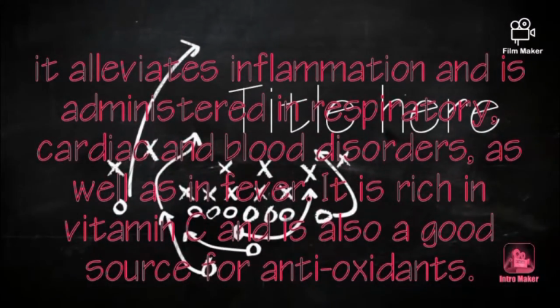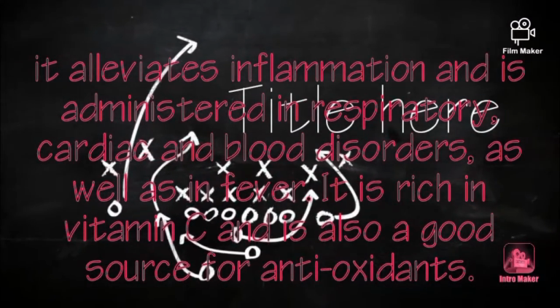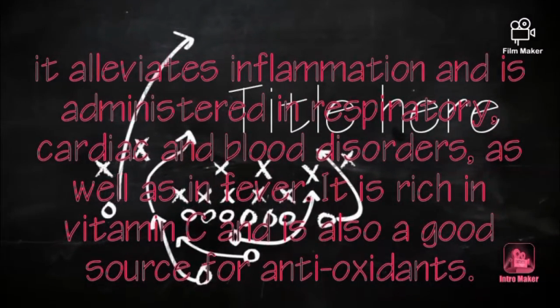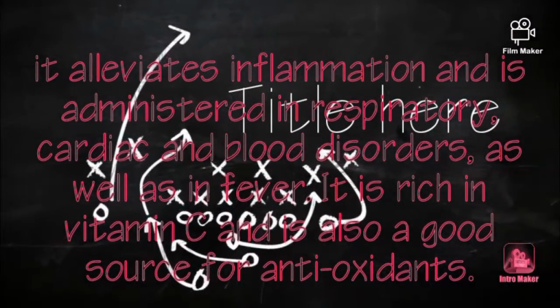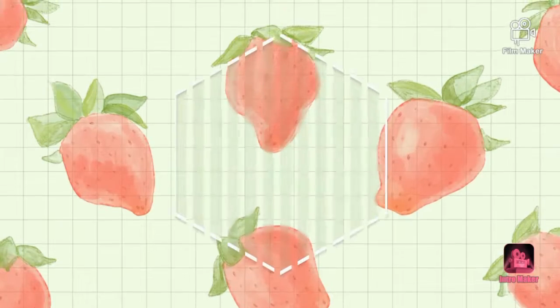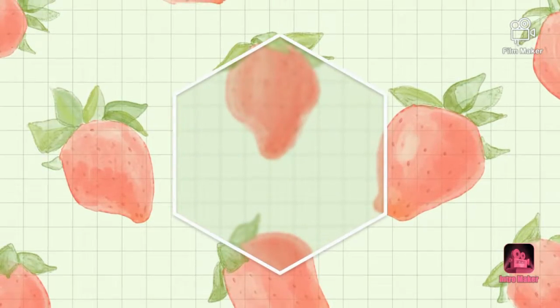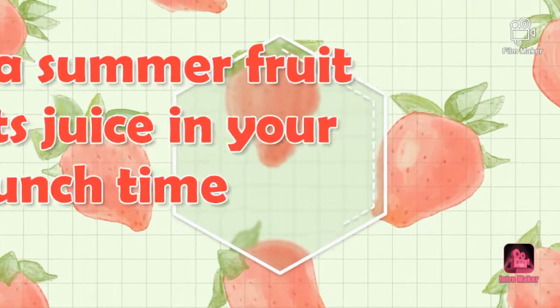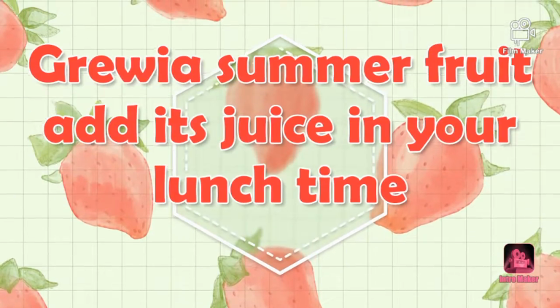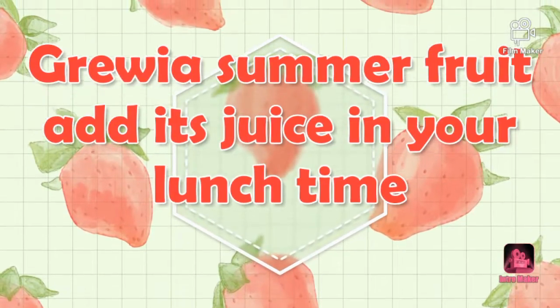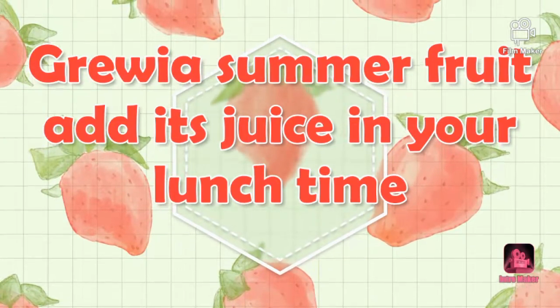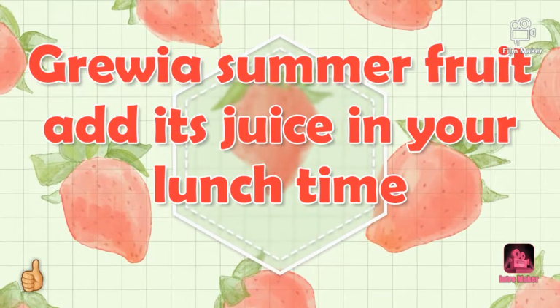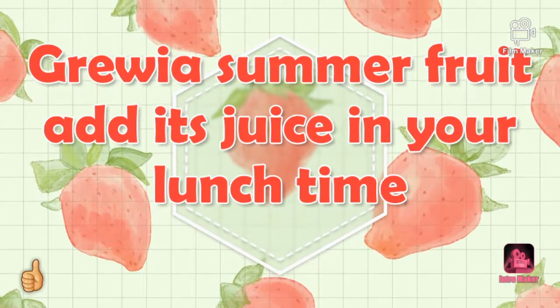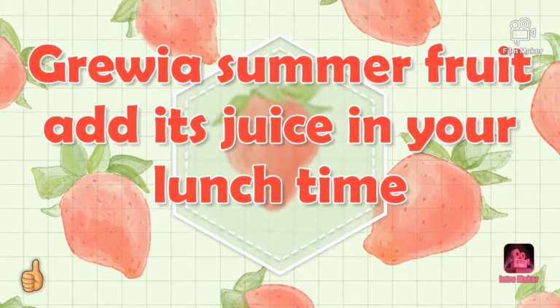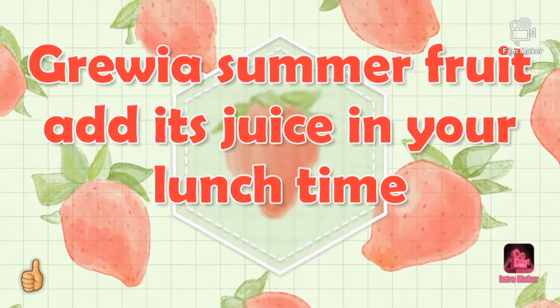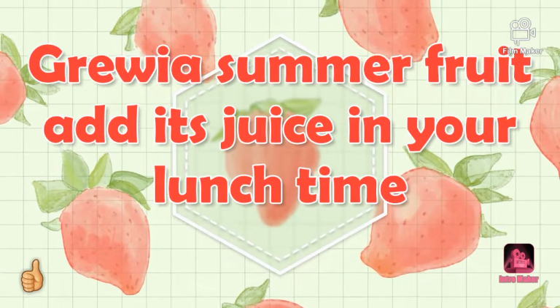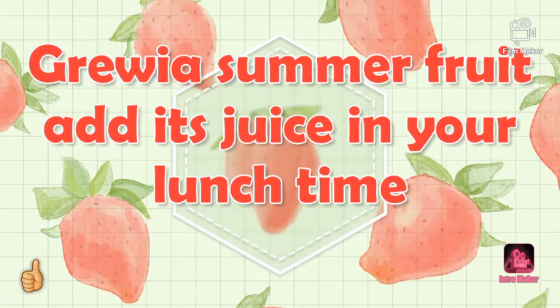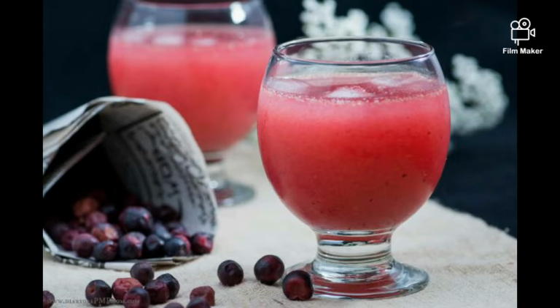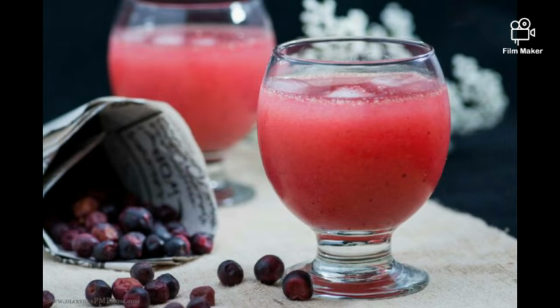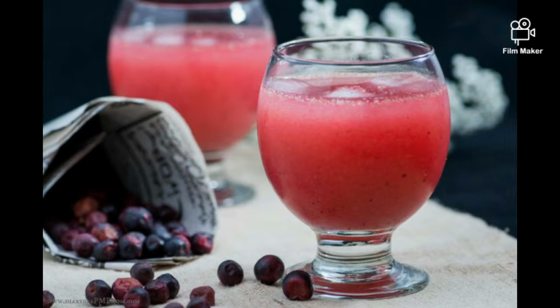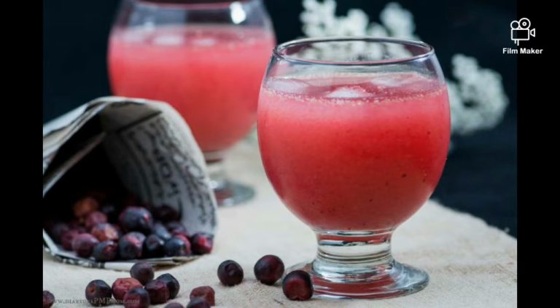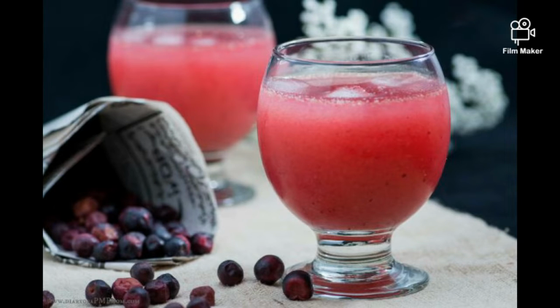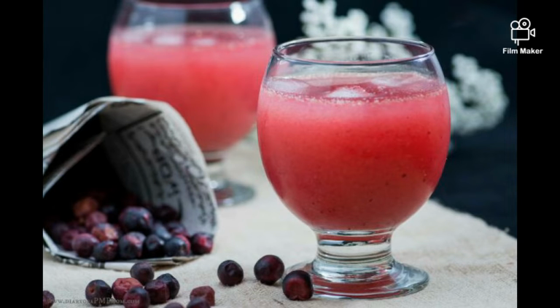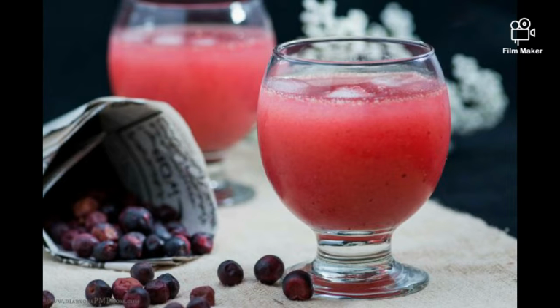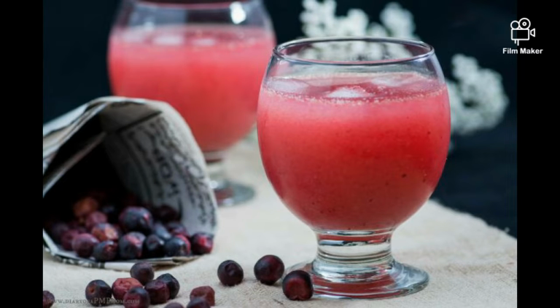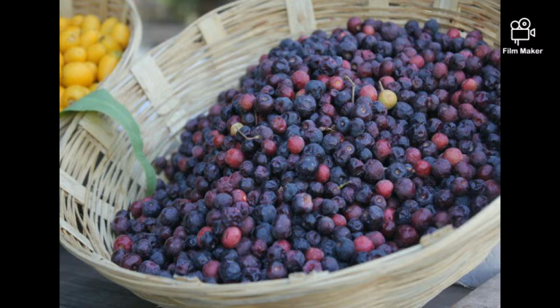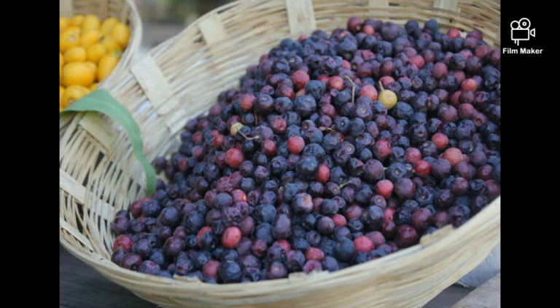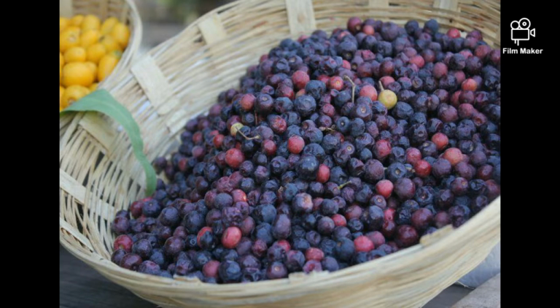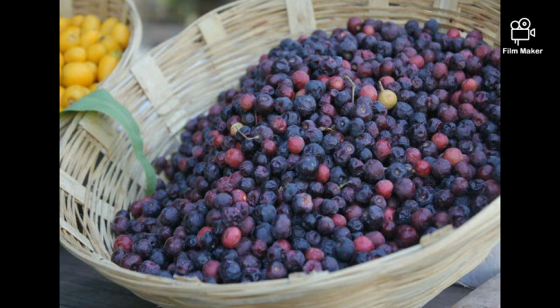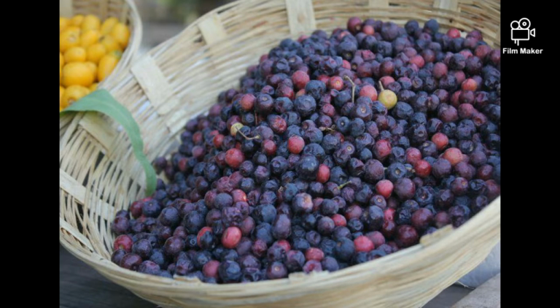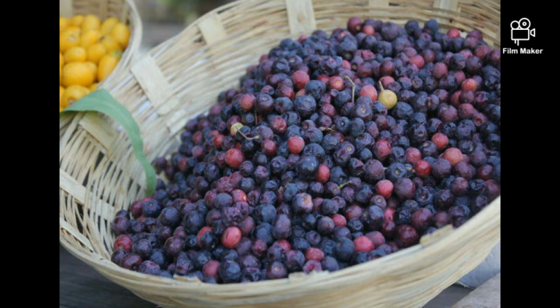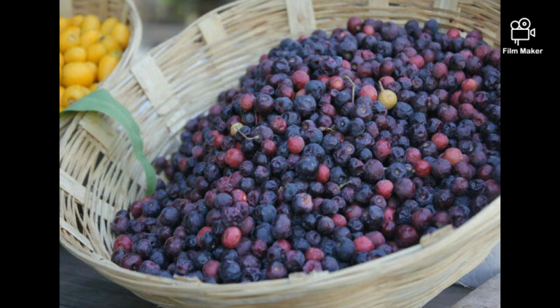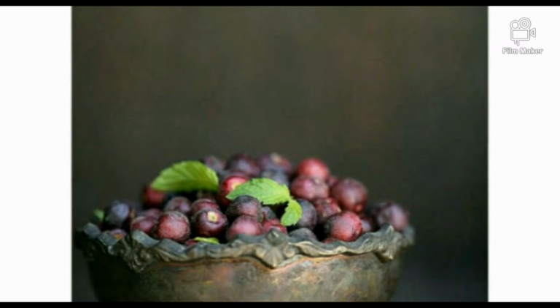Falsa is high in vitamin C. This is an antioxidant fruit. You must add it to your routine and use it in the morning, 2-3 days a week.